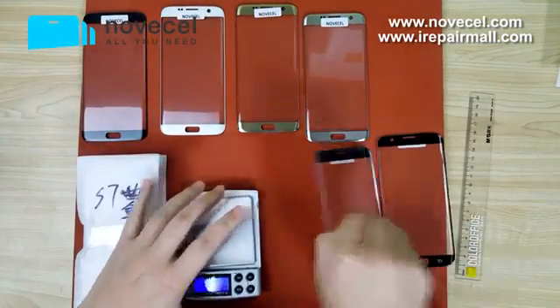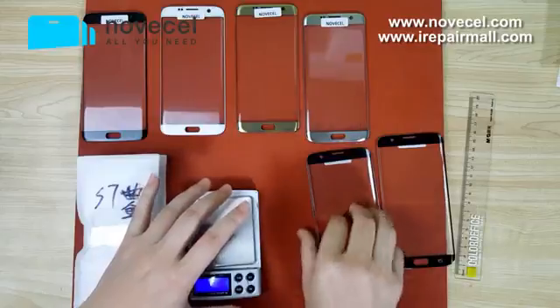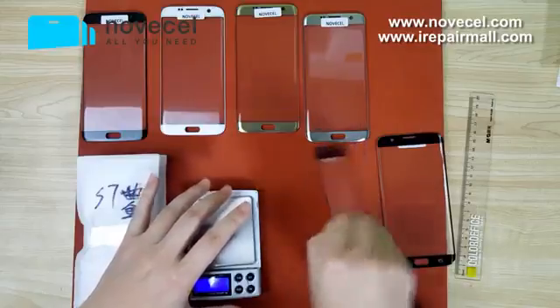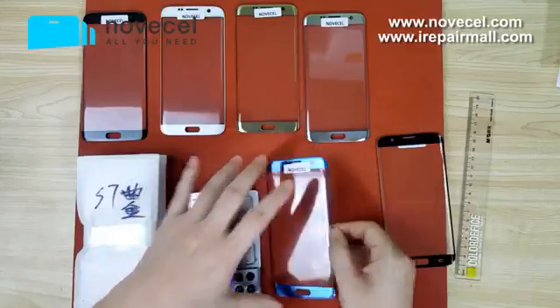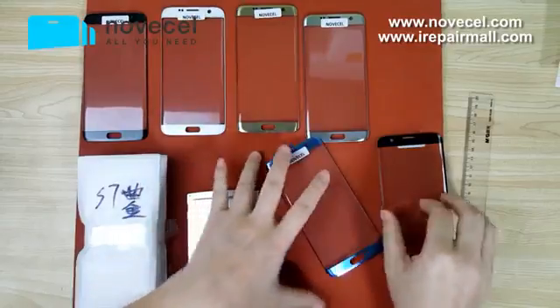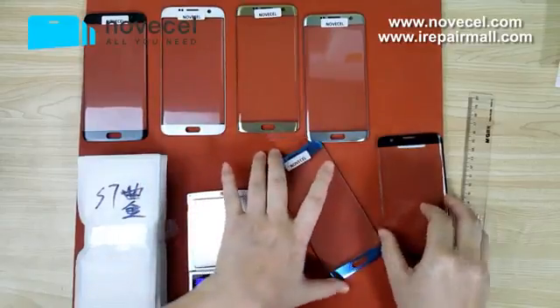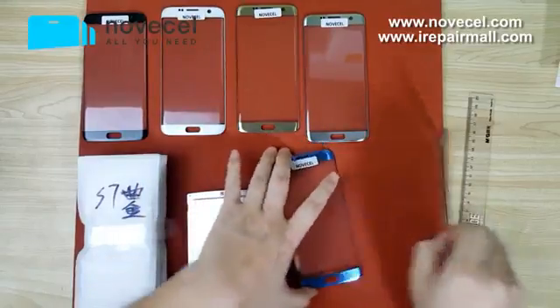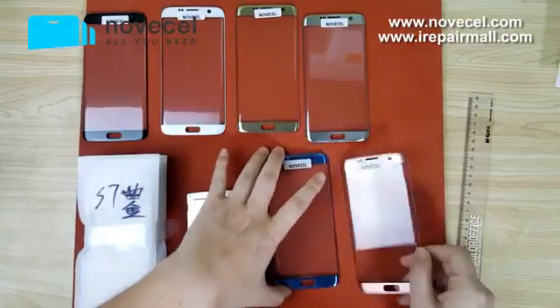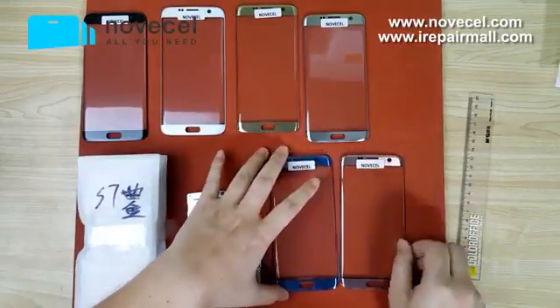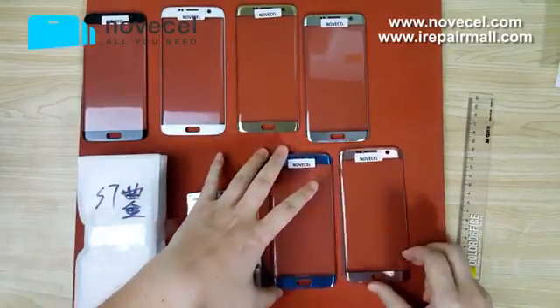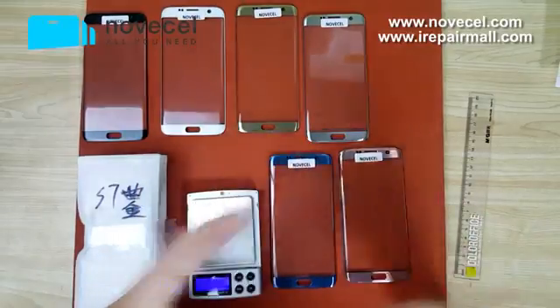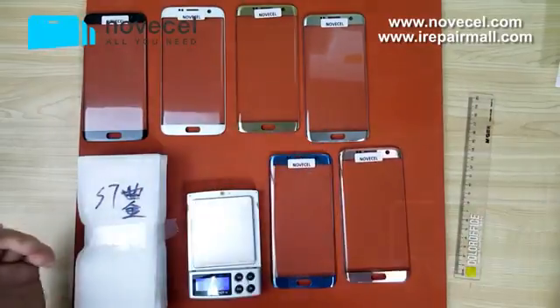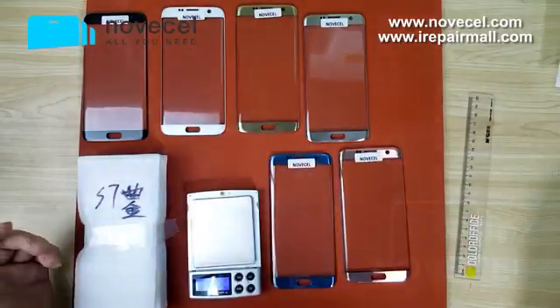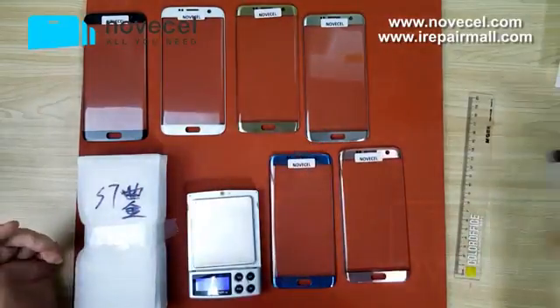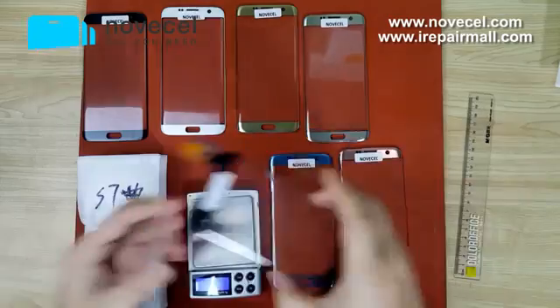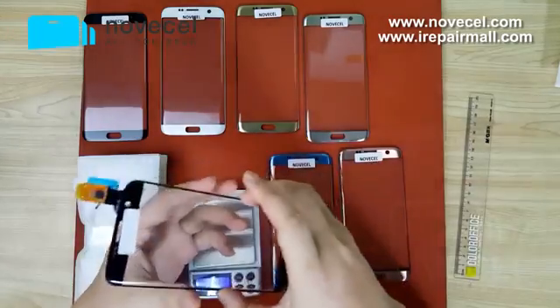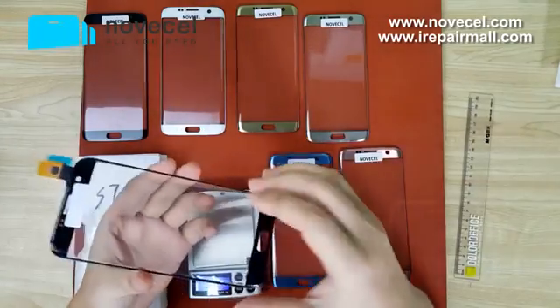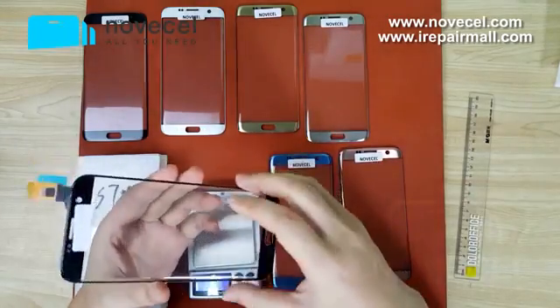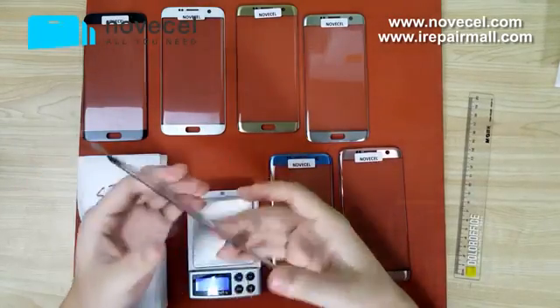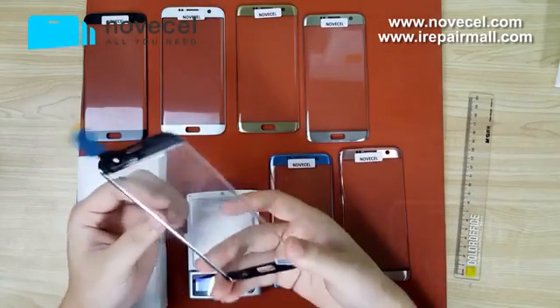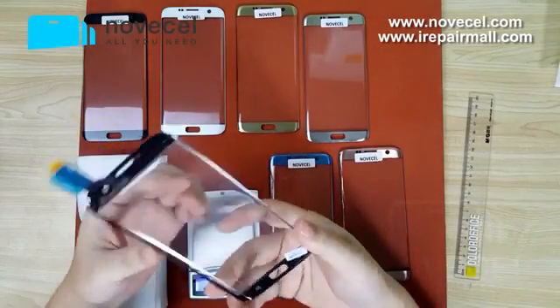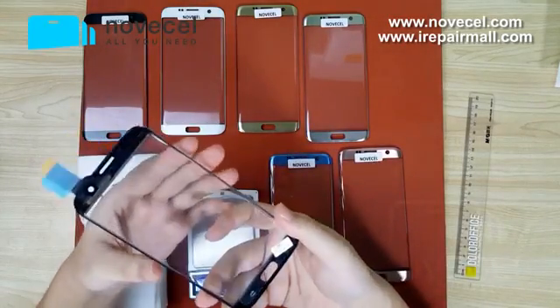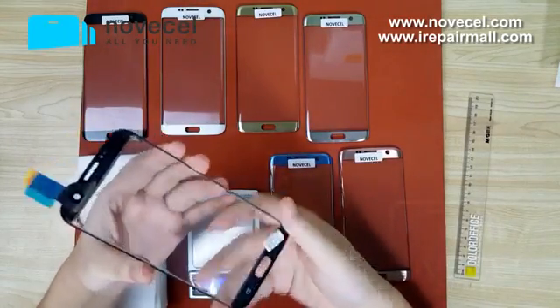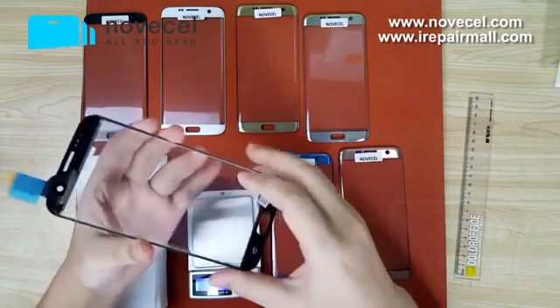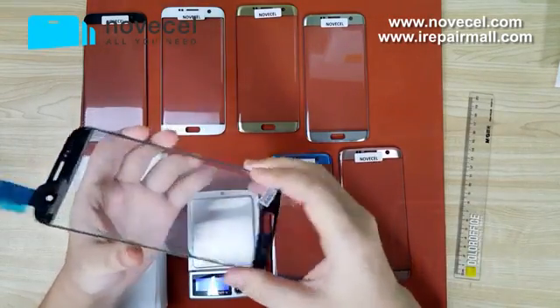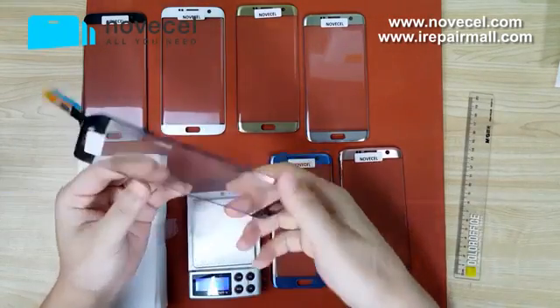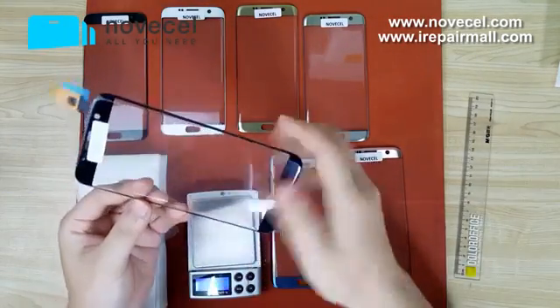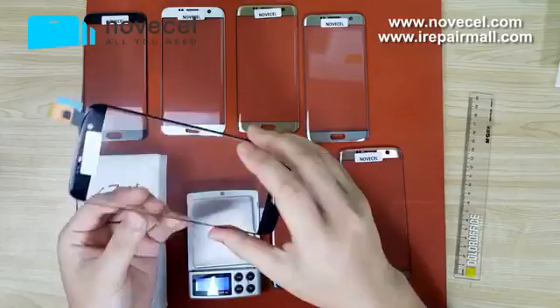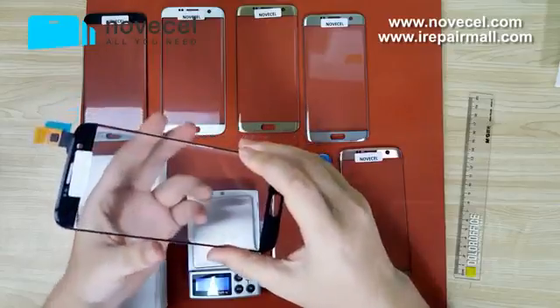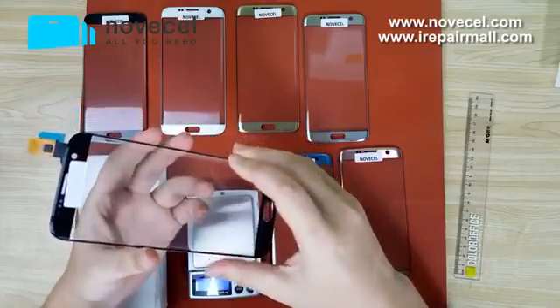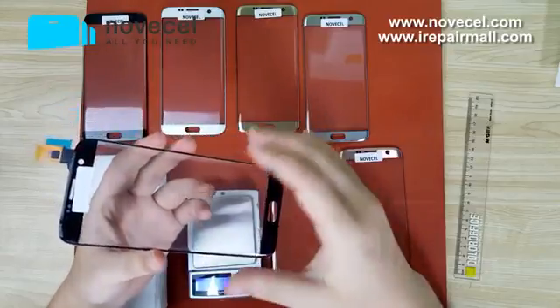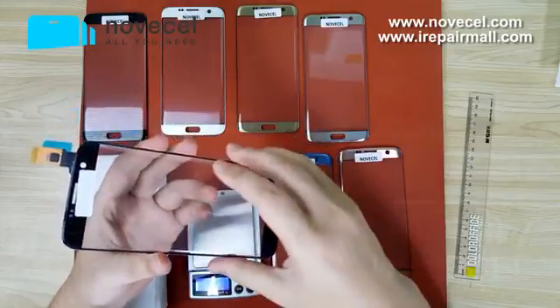So that's it — six colors is what we sell. In the next video I would like to talk about this glass with touch on it. See you next time.